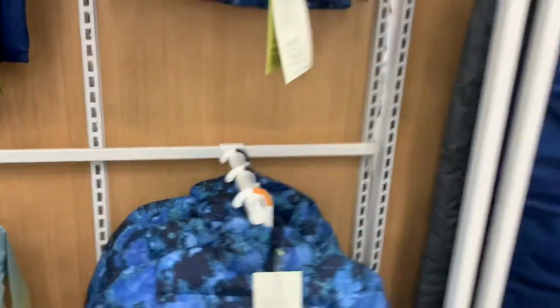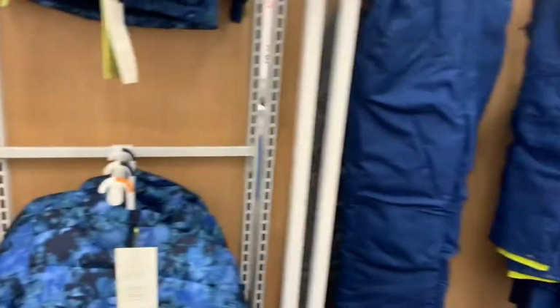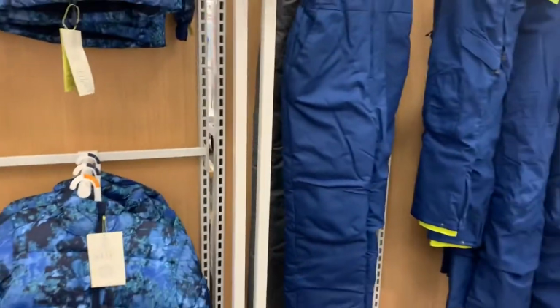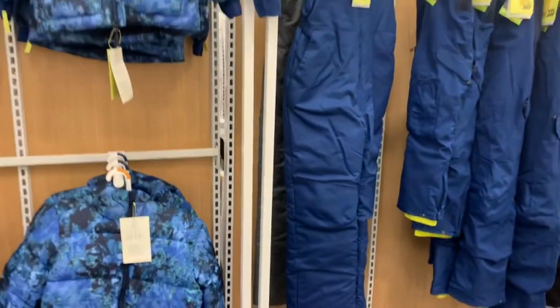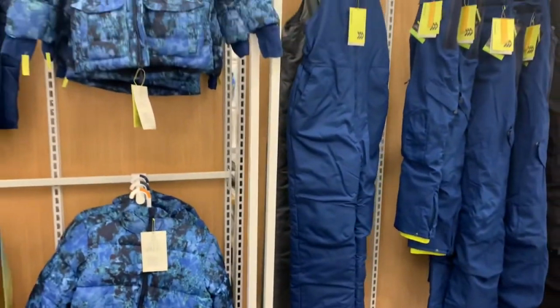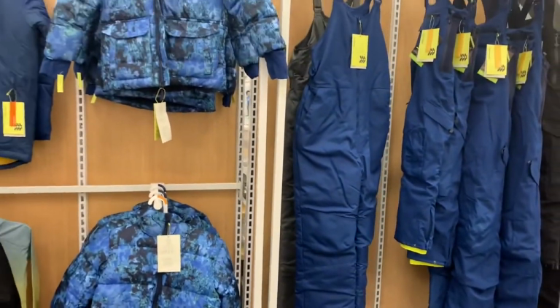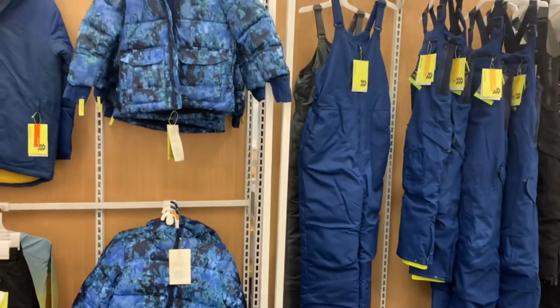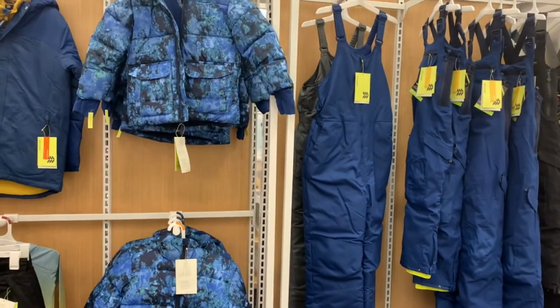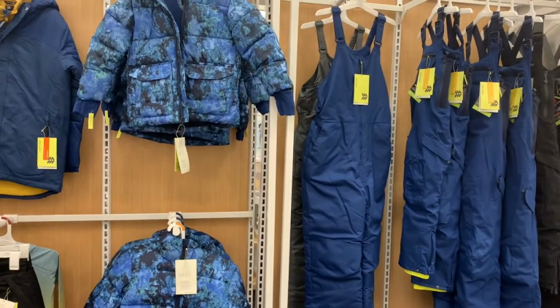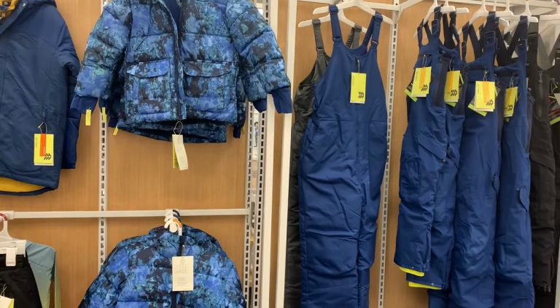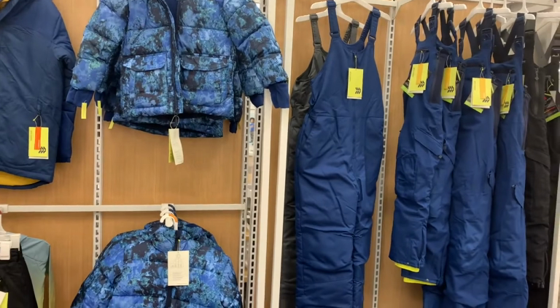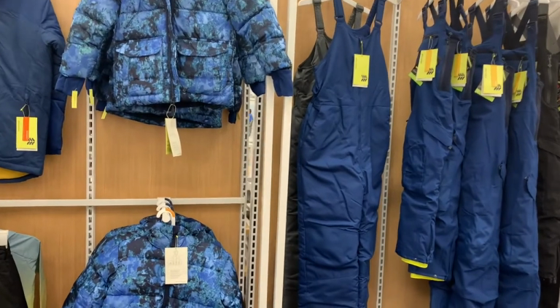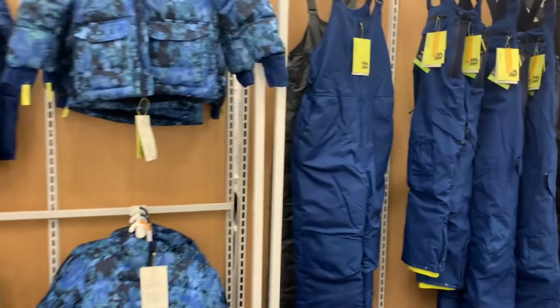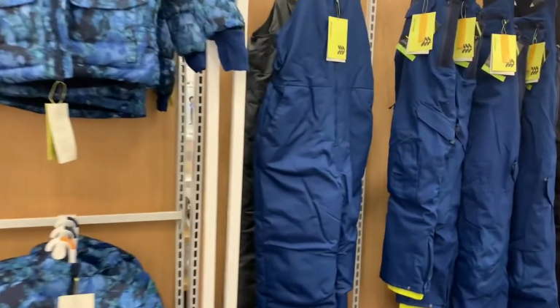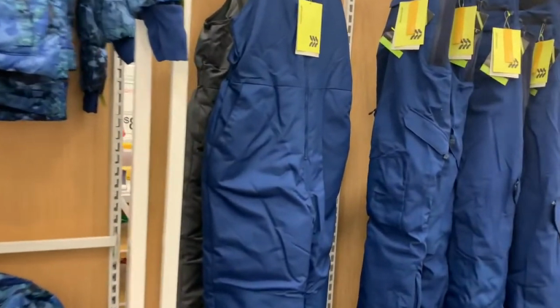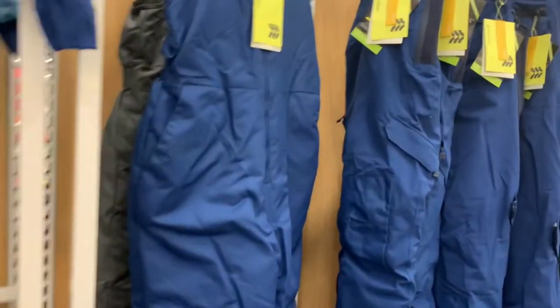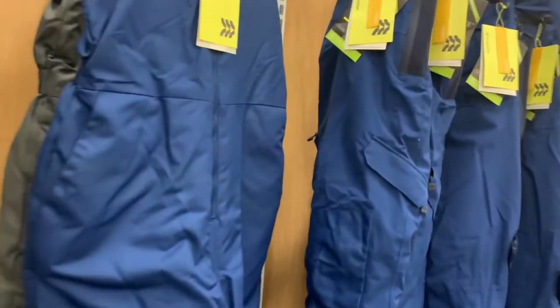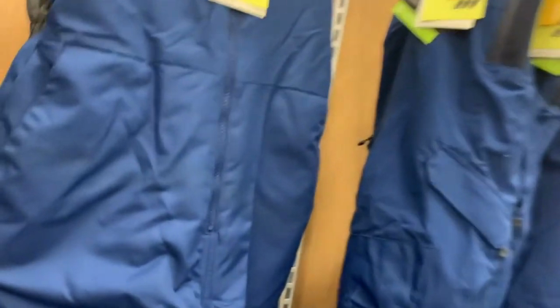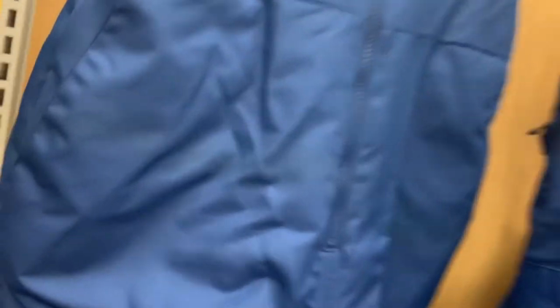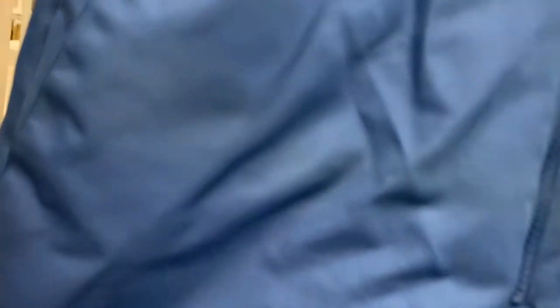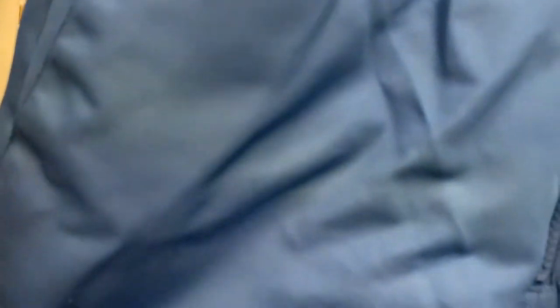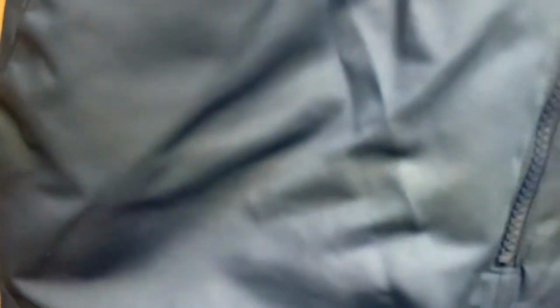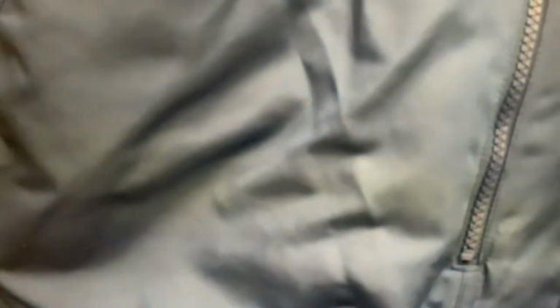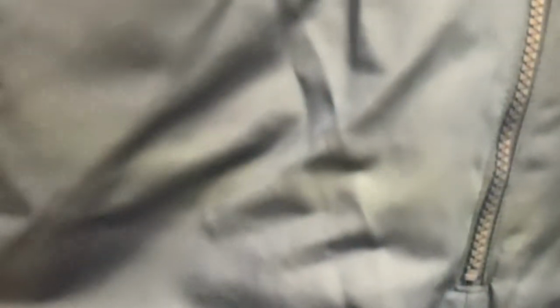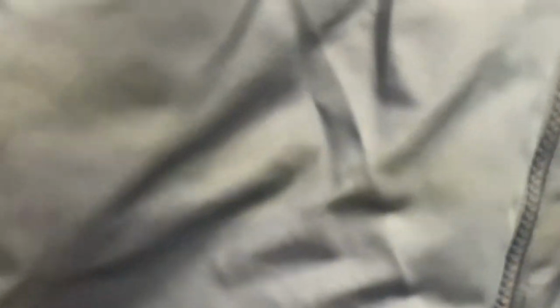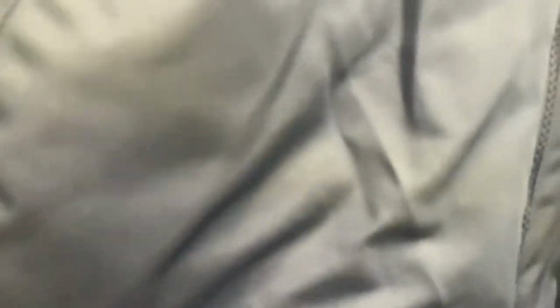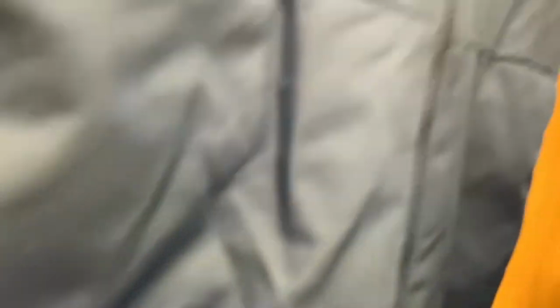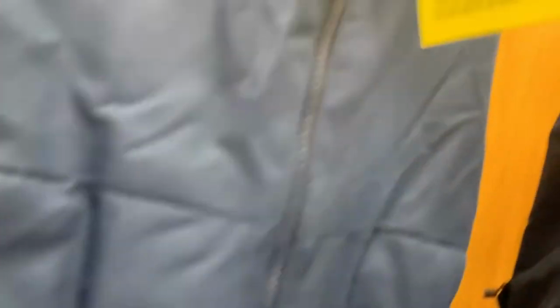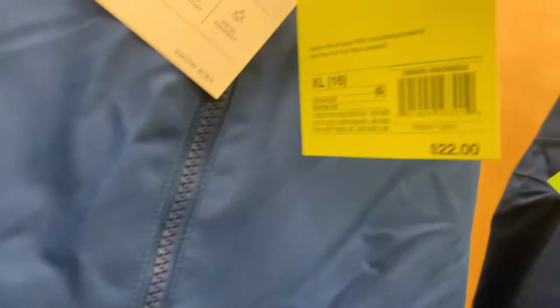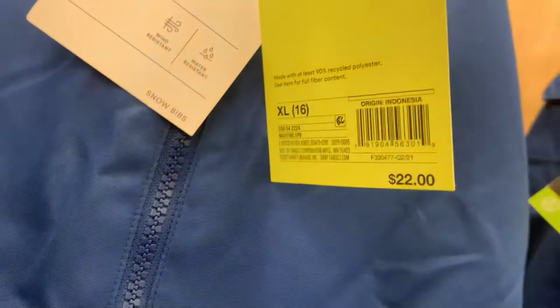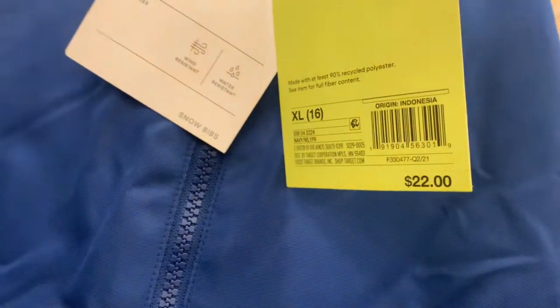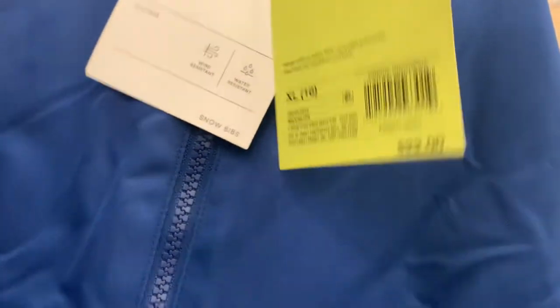They have snowsuits over here too — like the ones with the straps, the overall ones. You can get black, blue, or gray. These are All In Motion as well. They're pretty reasonable — $22.